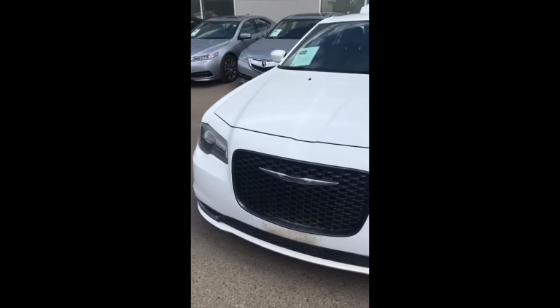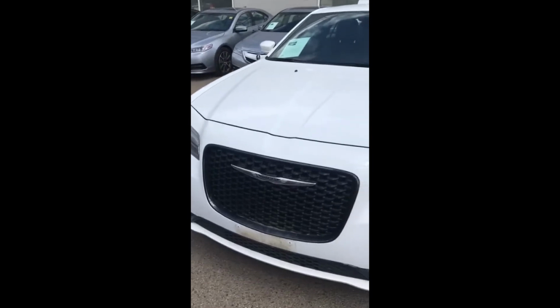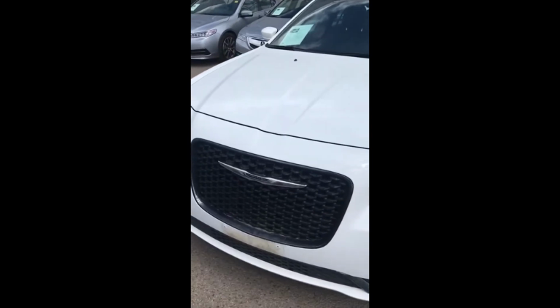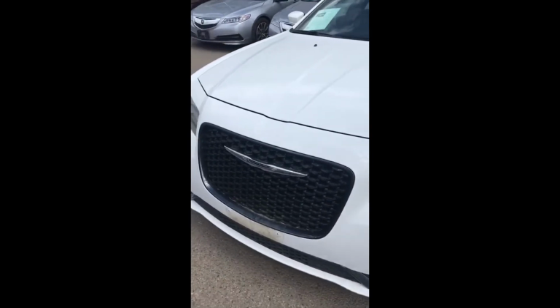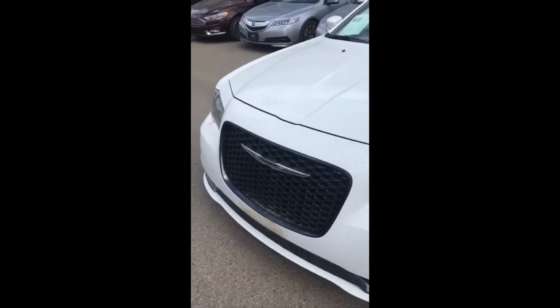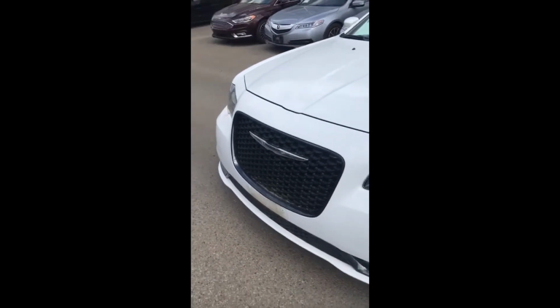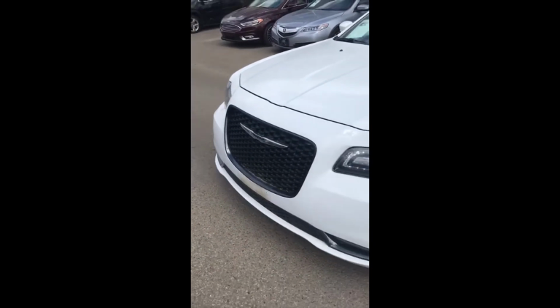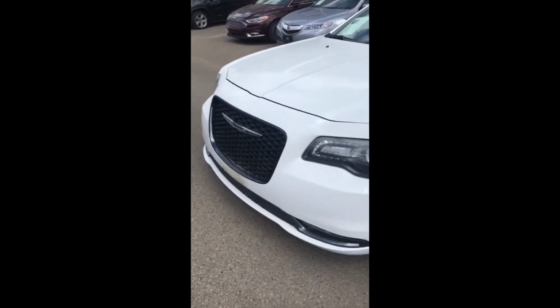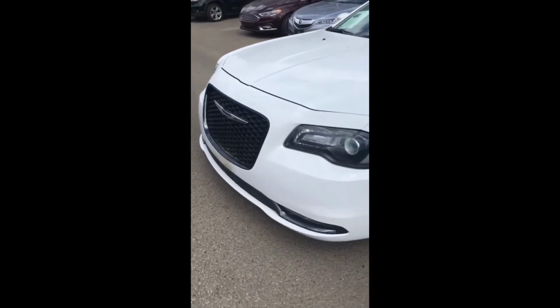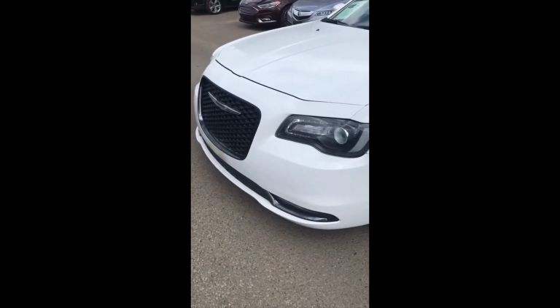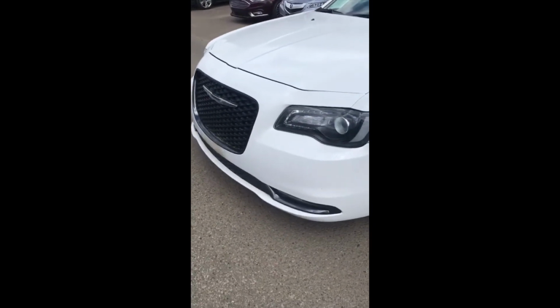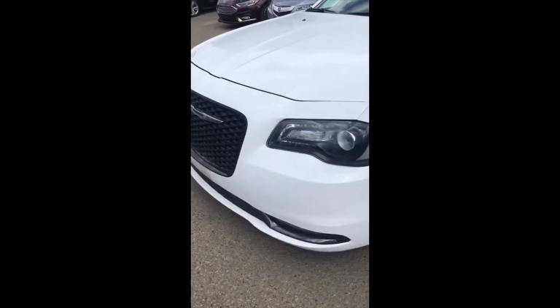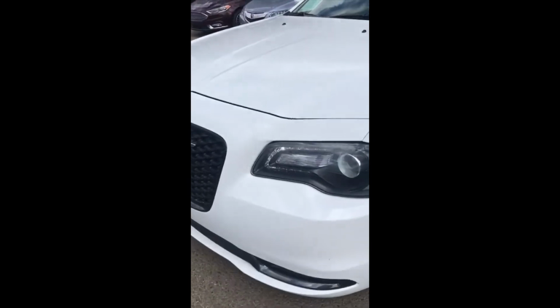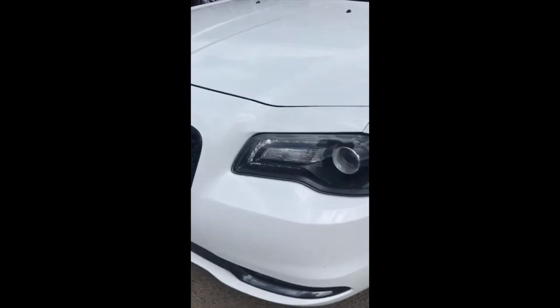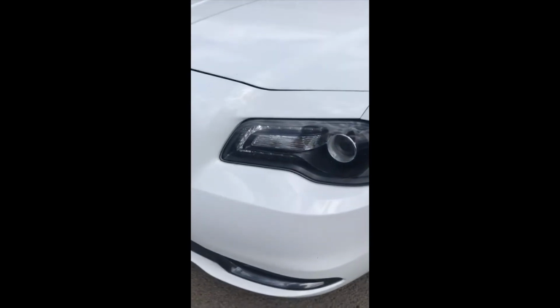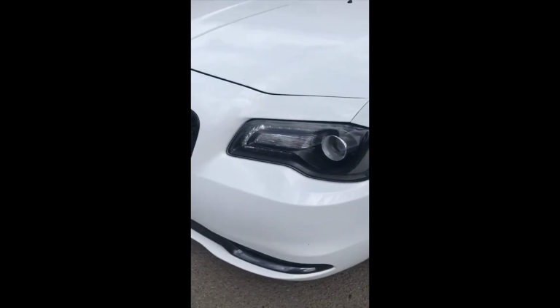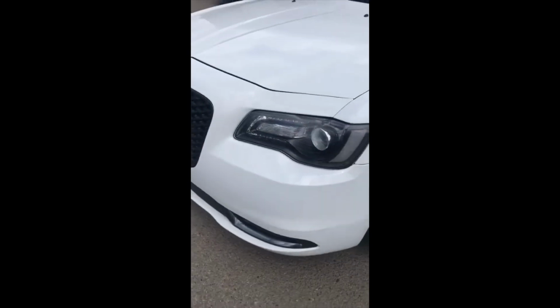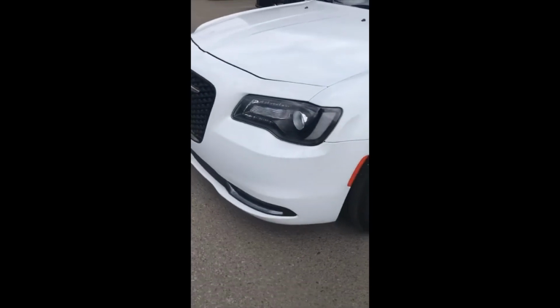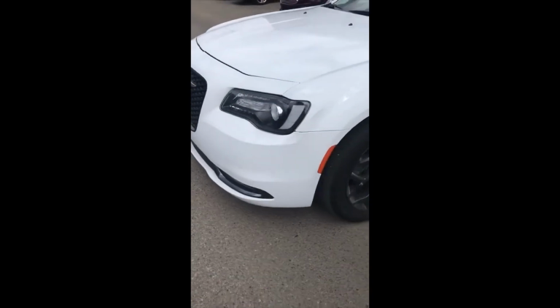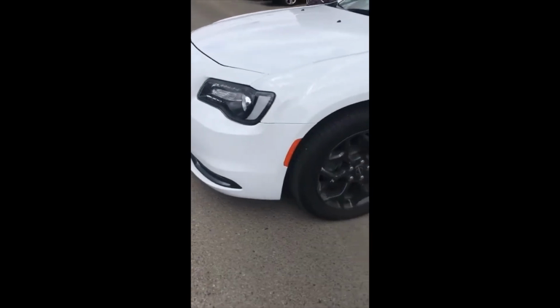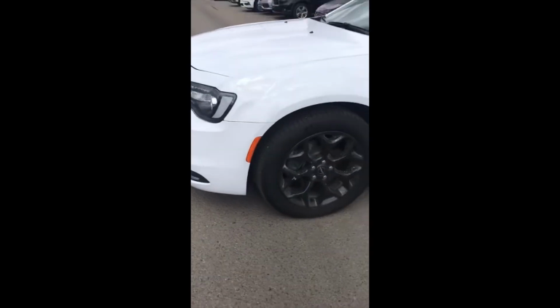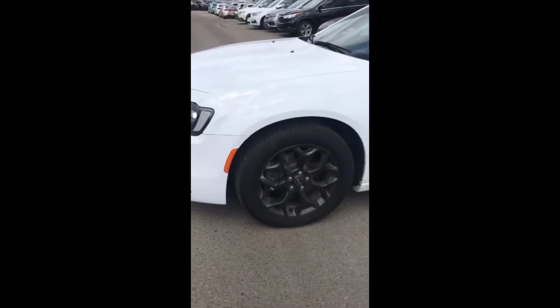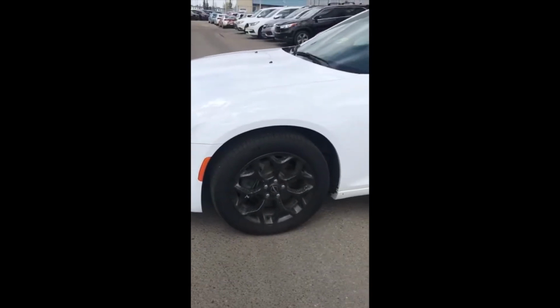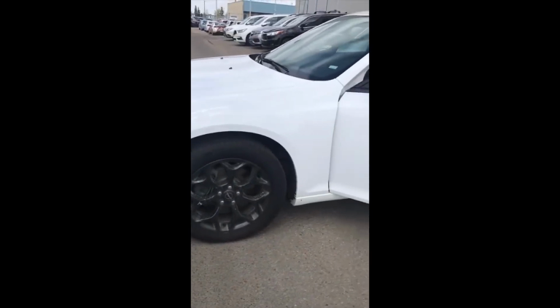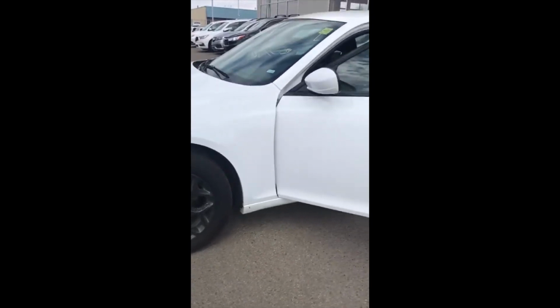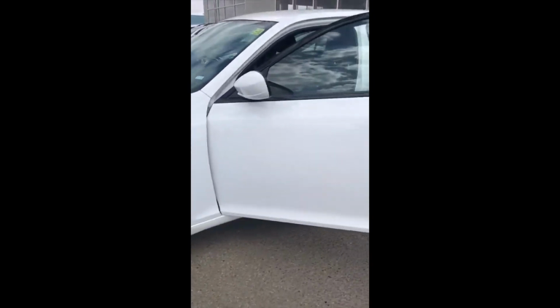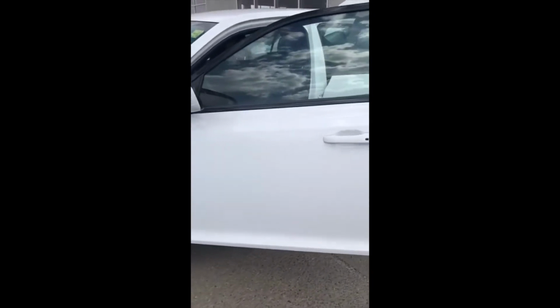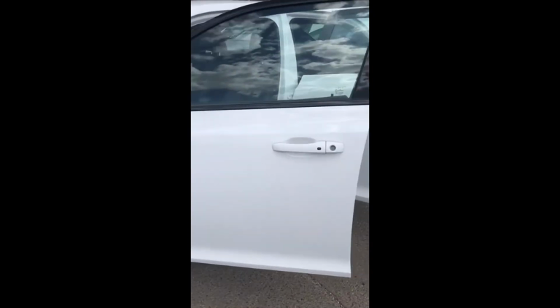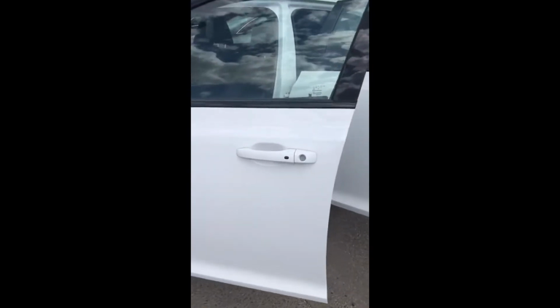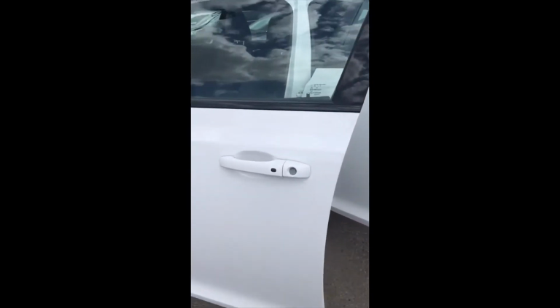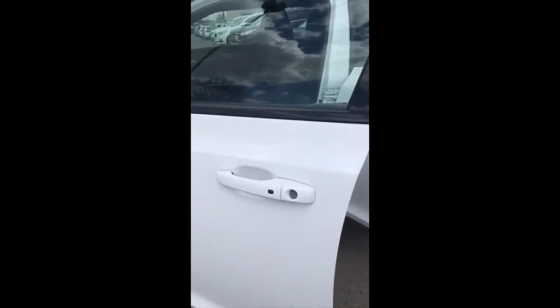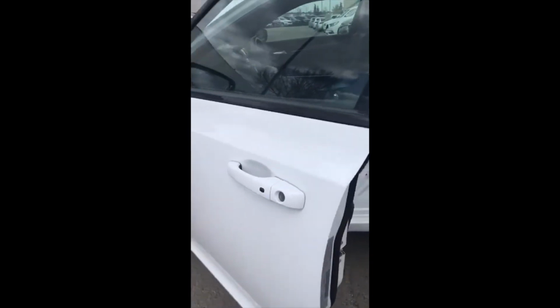You have your traditional grille, which I love about the 300 — very classy. Your headlights, definitely that U-shape going on here. Beautiful rims. This car is an amazing shape. You have your keyless entry, so no need to pull your fob out.